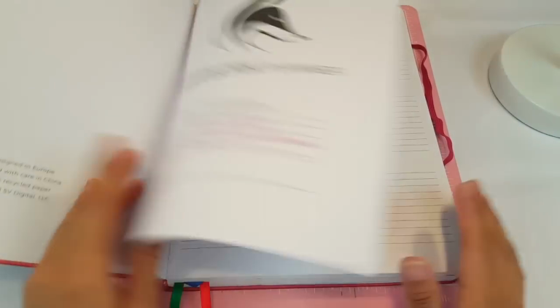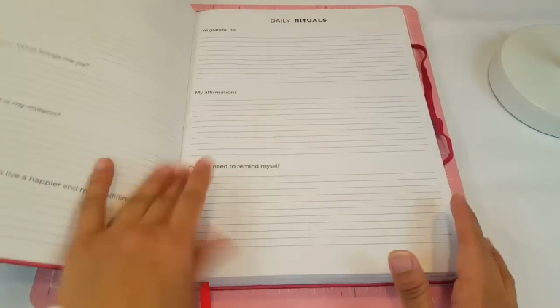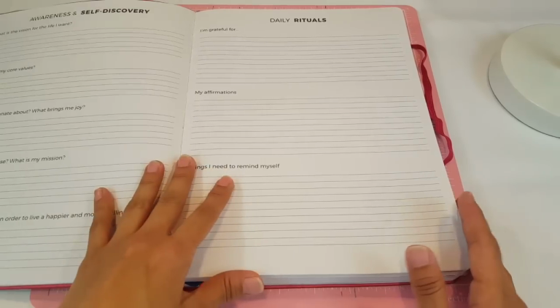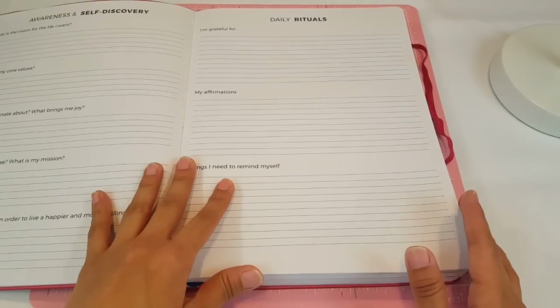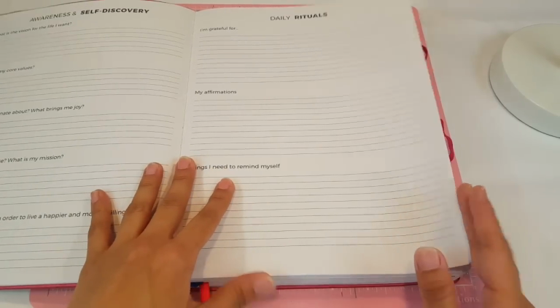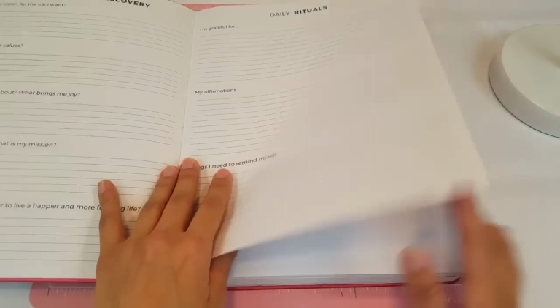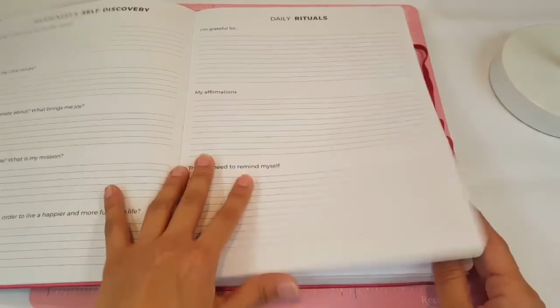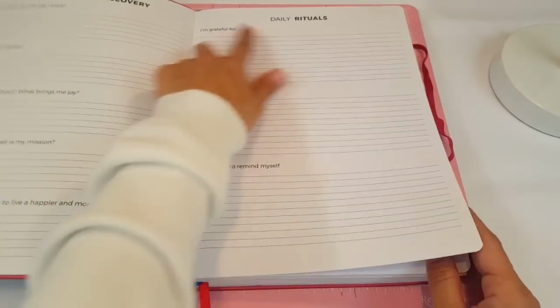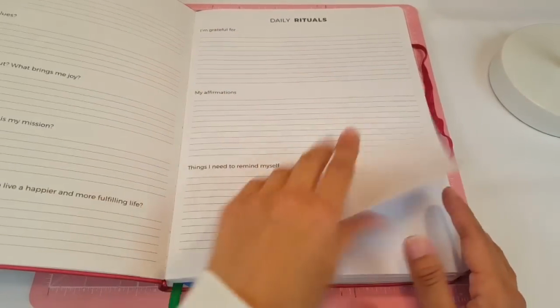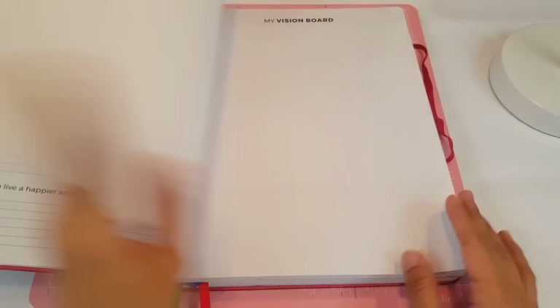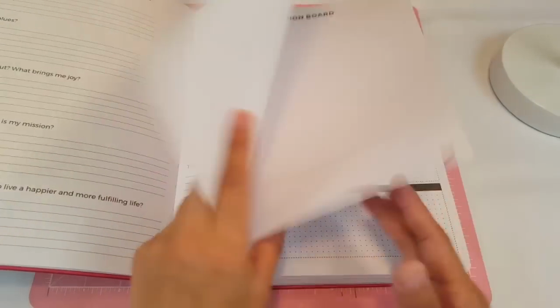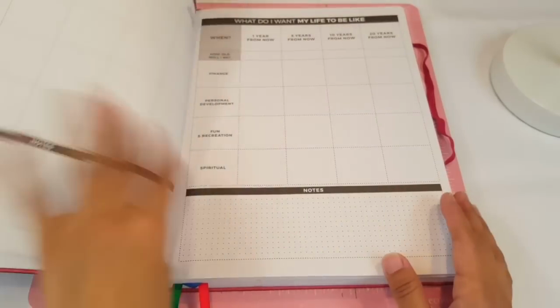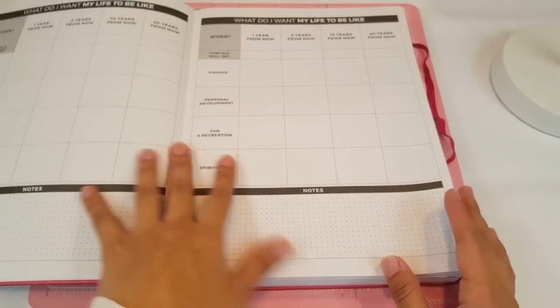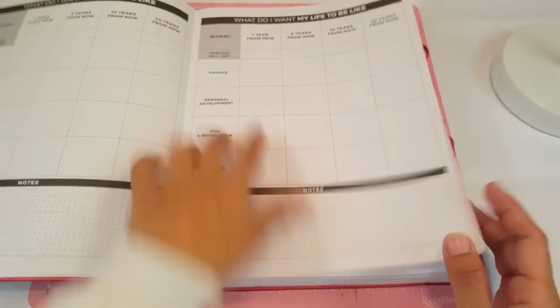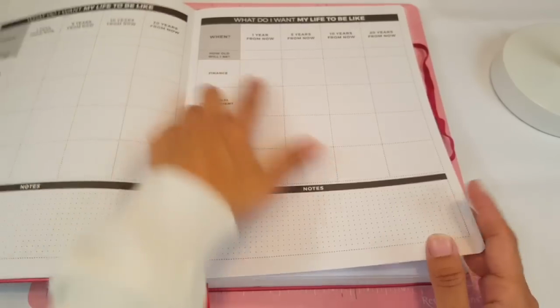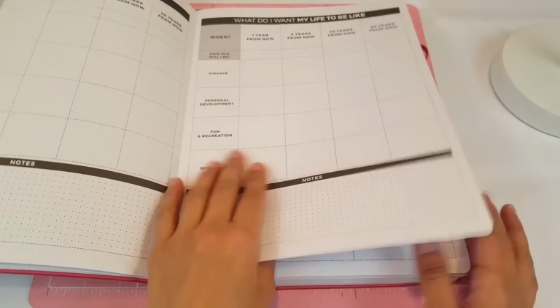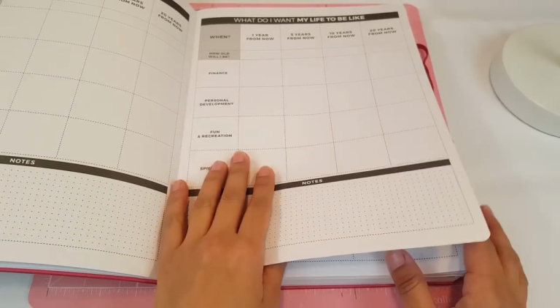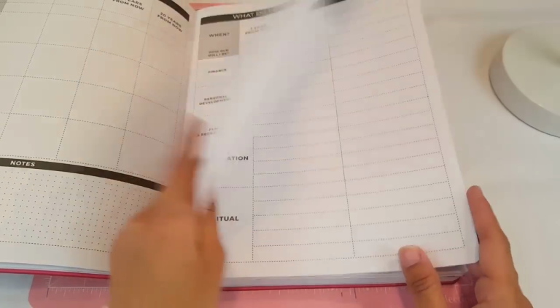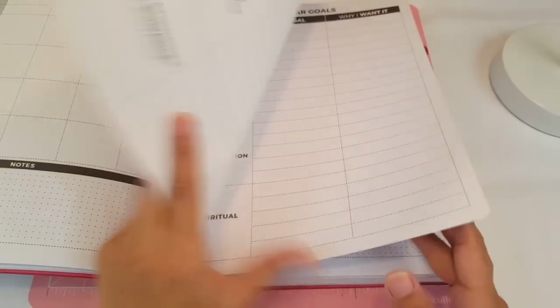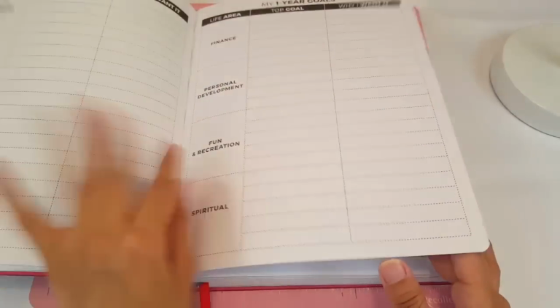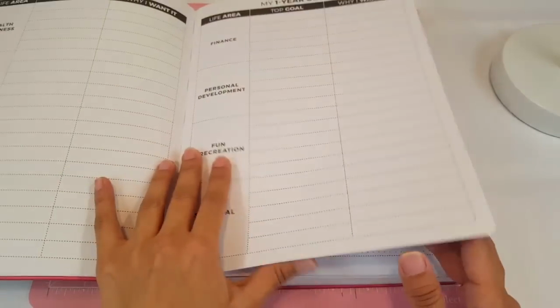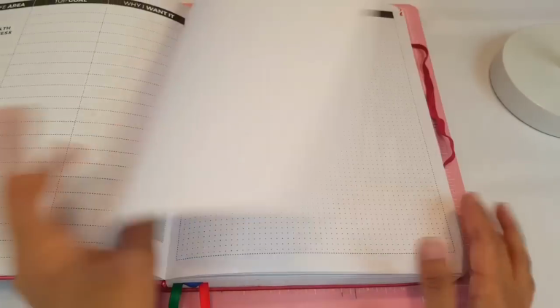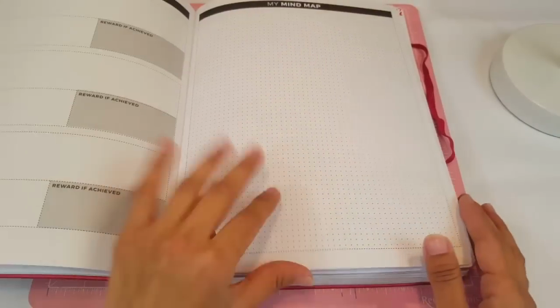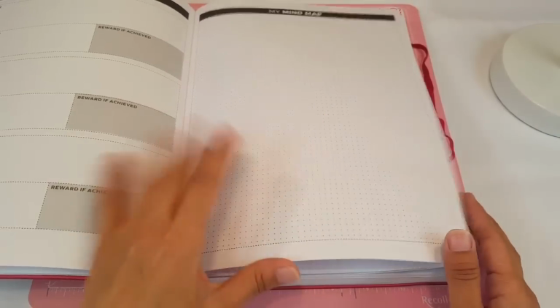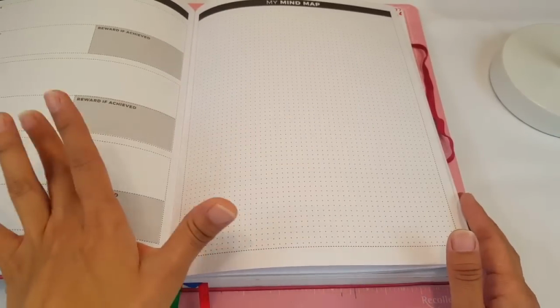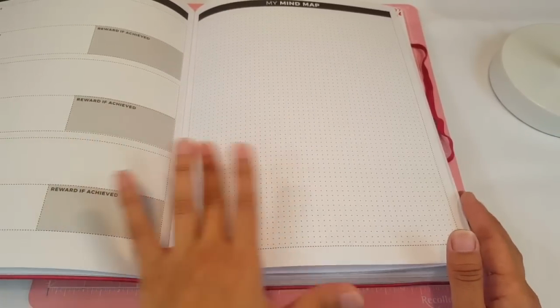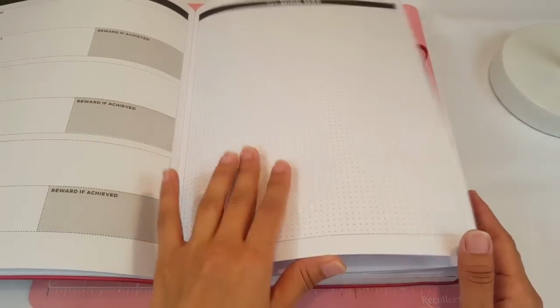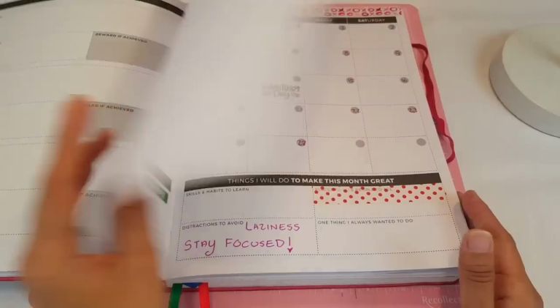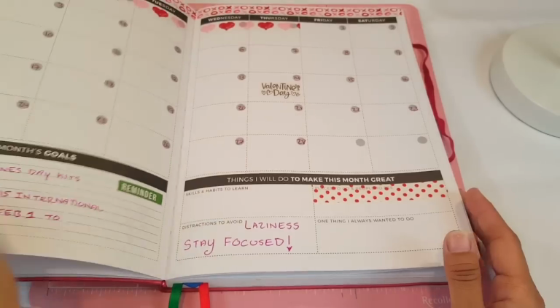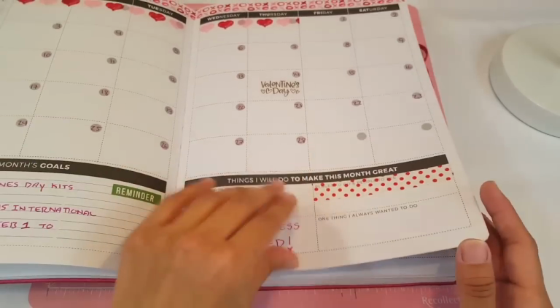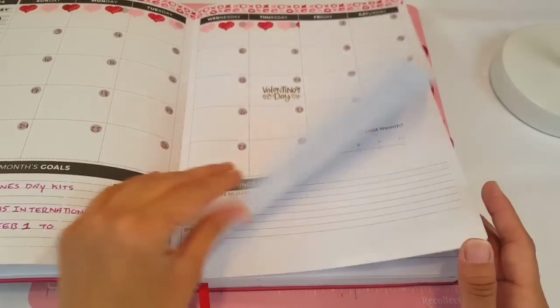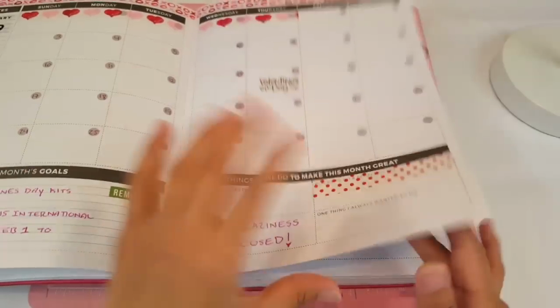This is actually the Planner Pro. If you guys are interested, it has daily rituals, it has a vision board — which I still haven't done — it has what I want my life to be like, and year goals. This goes one year, three year, five years, and then you have your monthly.